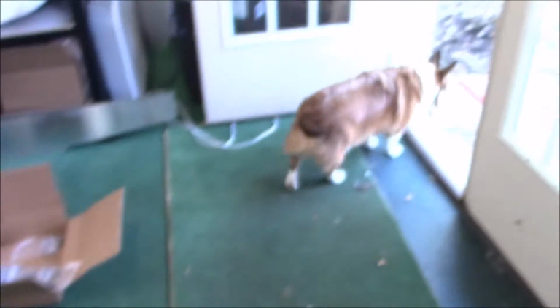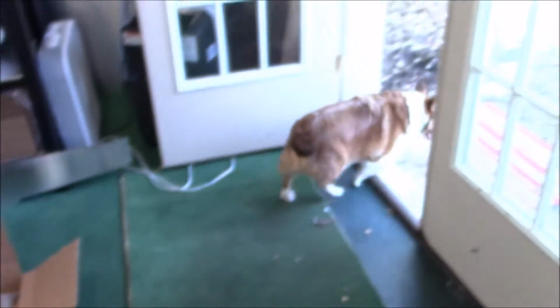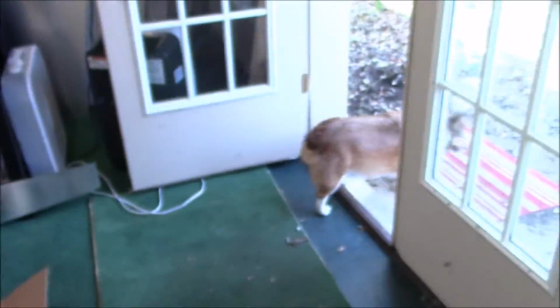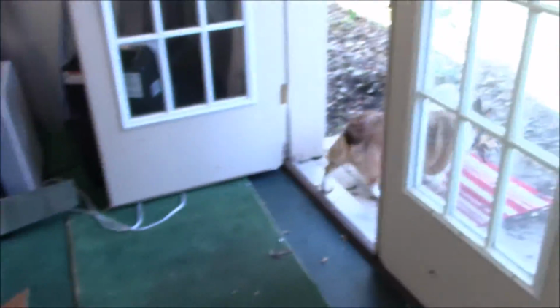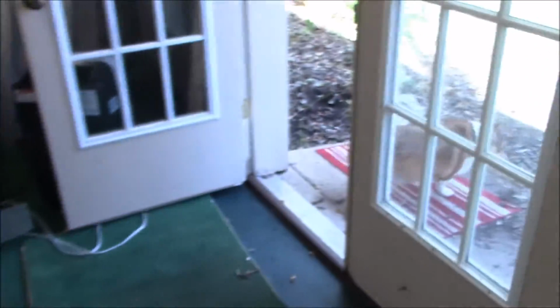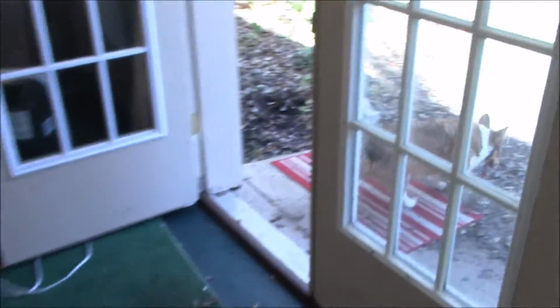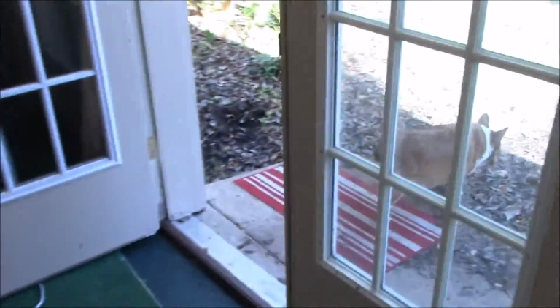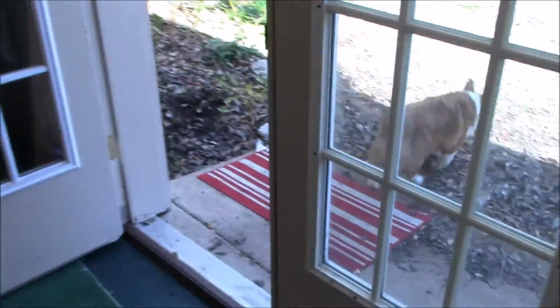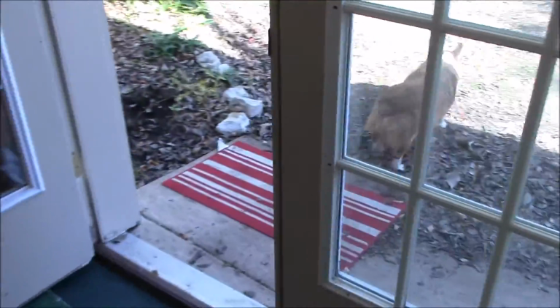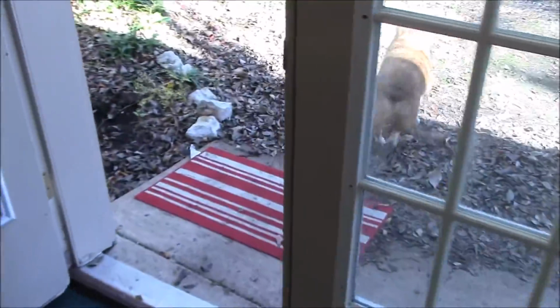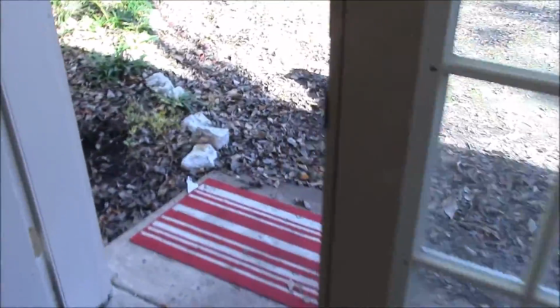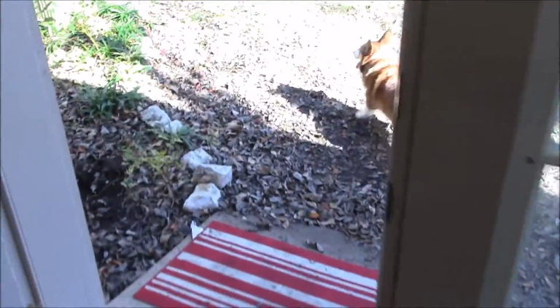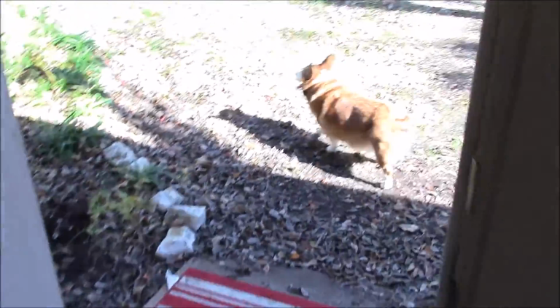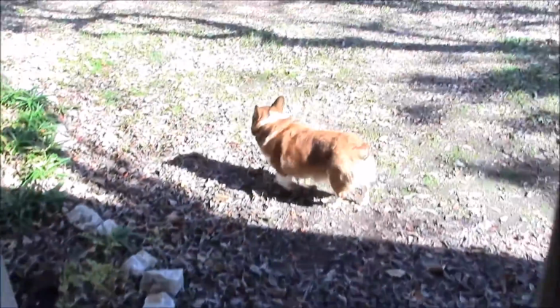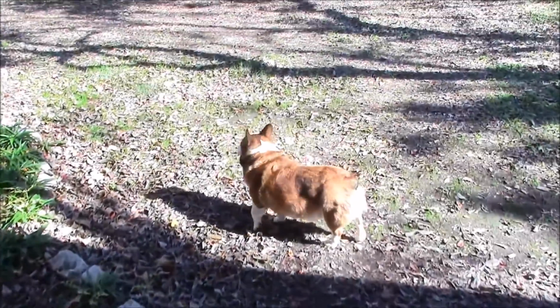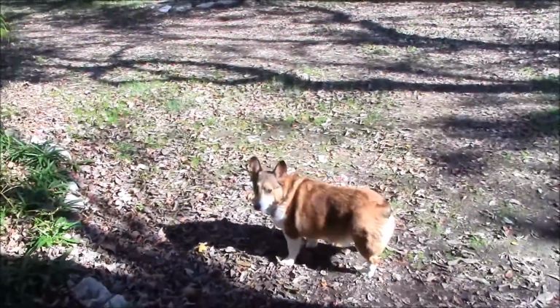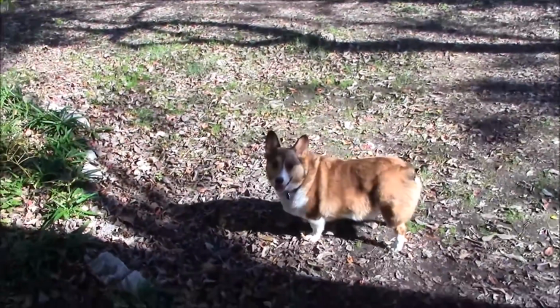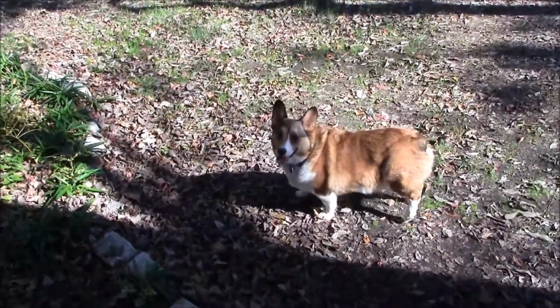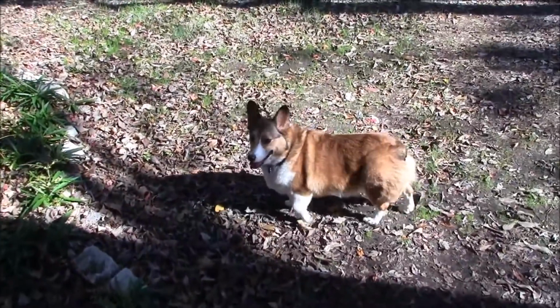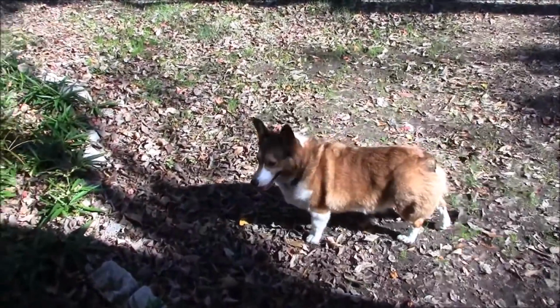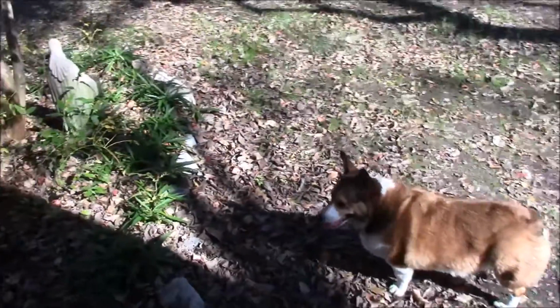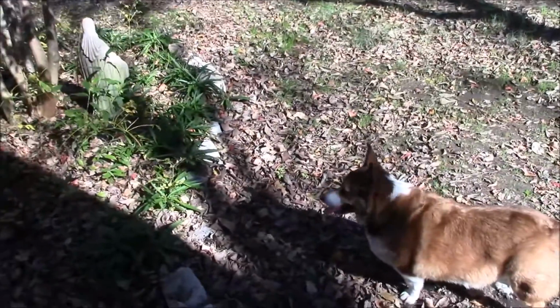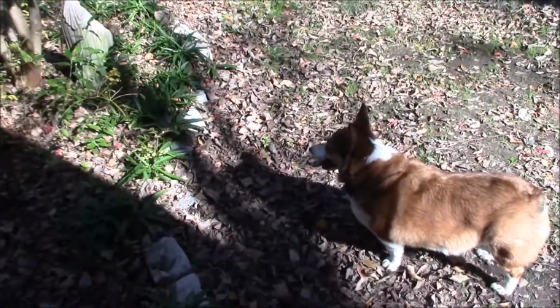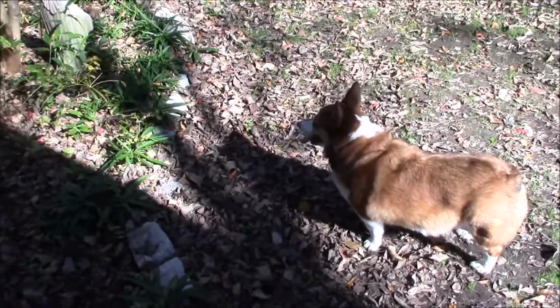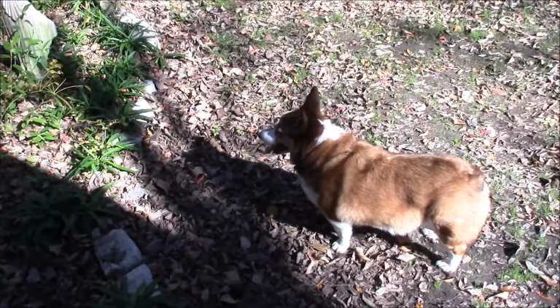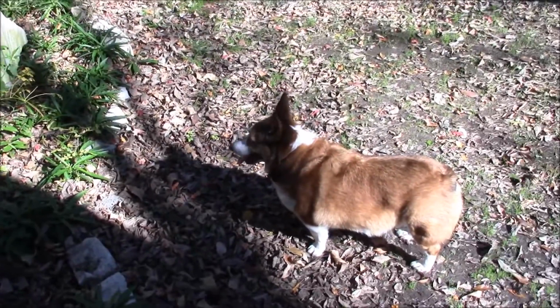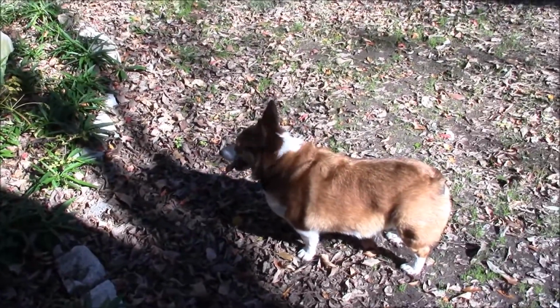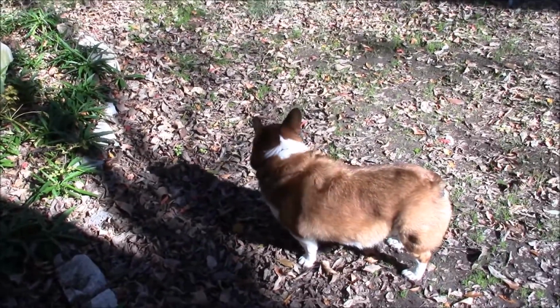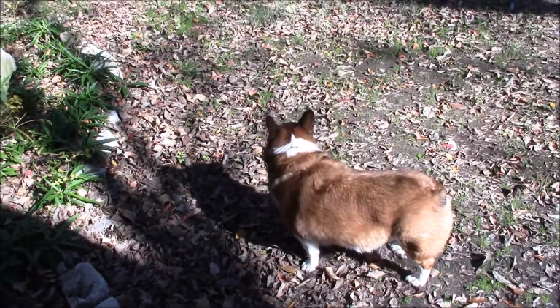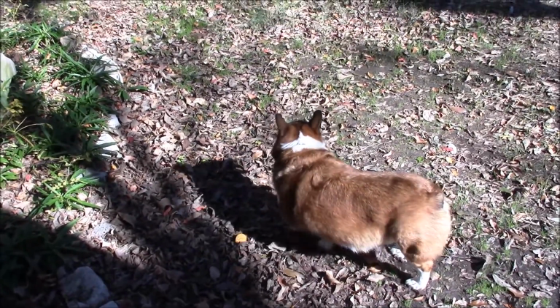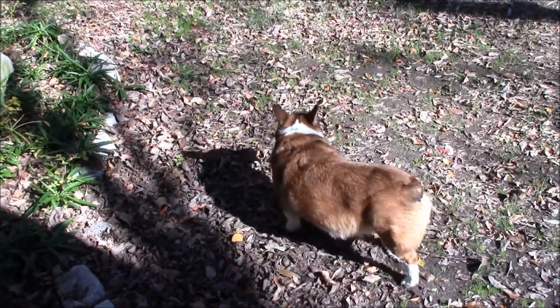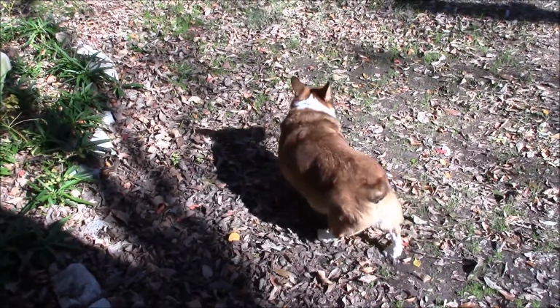There's Noah — he keeps bringing his ball to me so I can throw it for him. Noah, where's your ball? Where is it? Can you go get it for me?